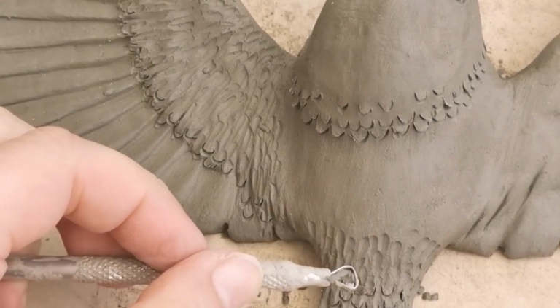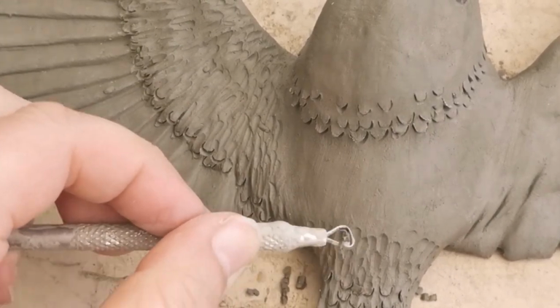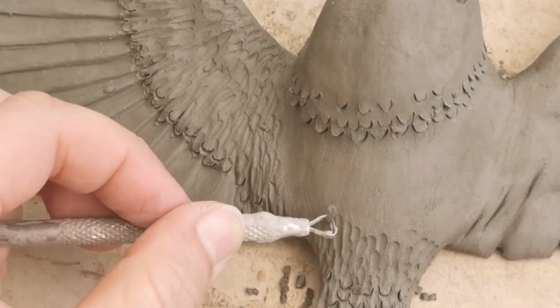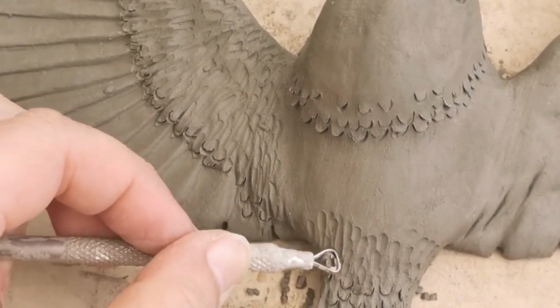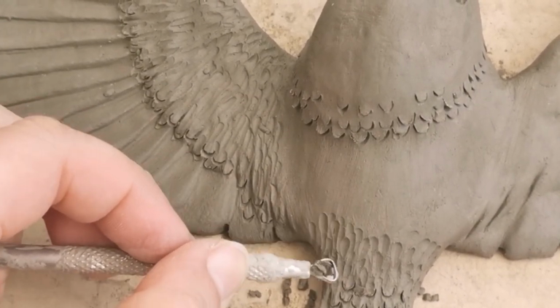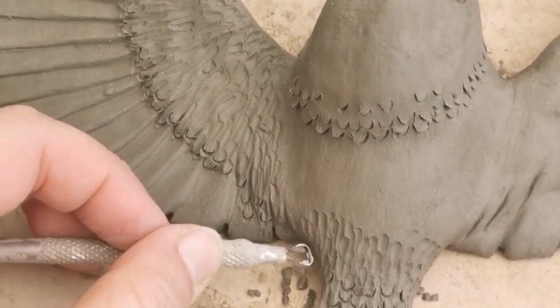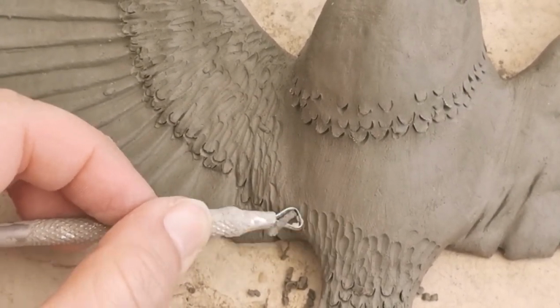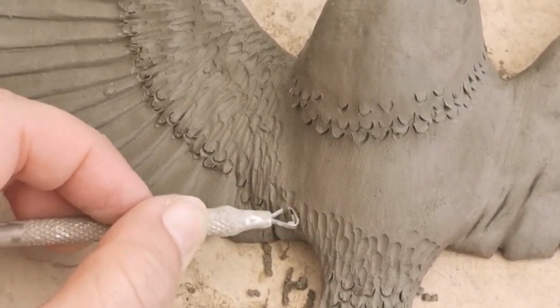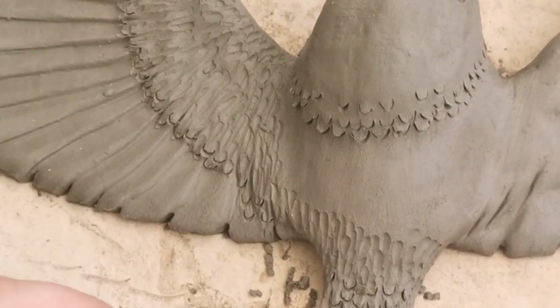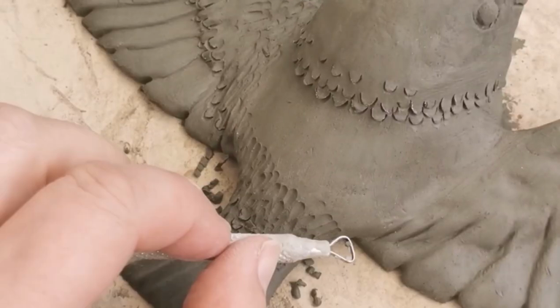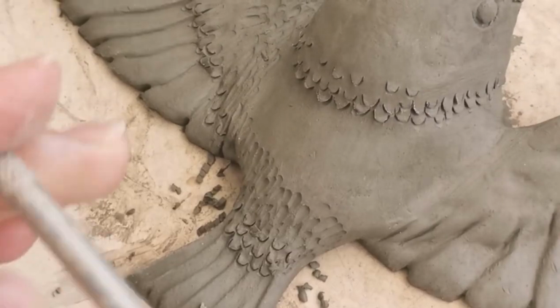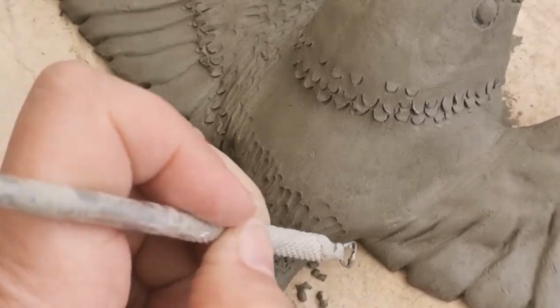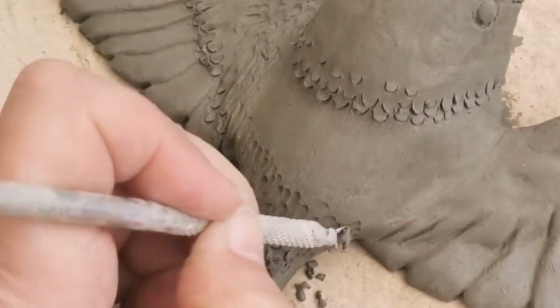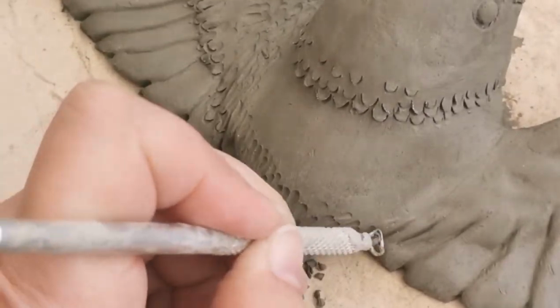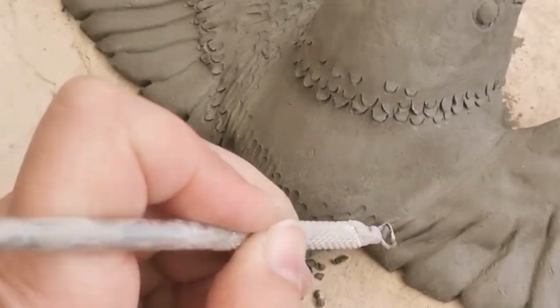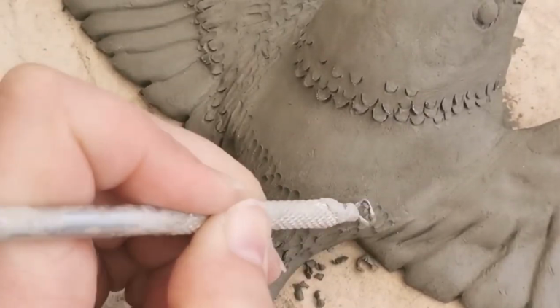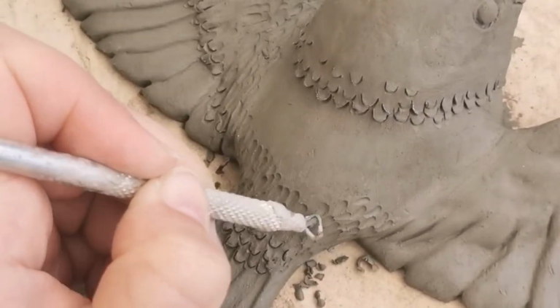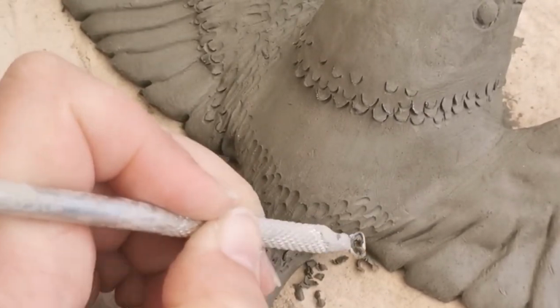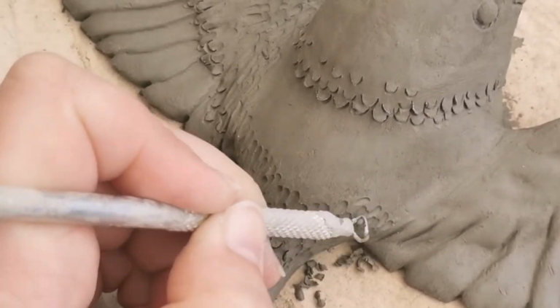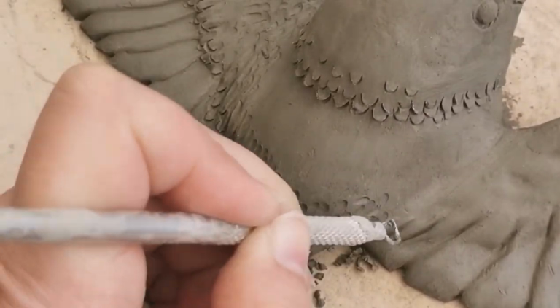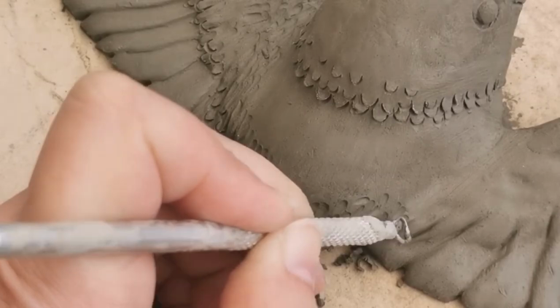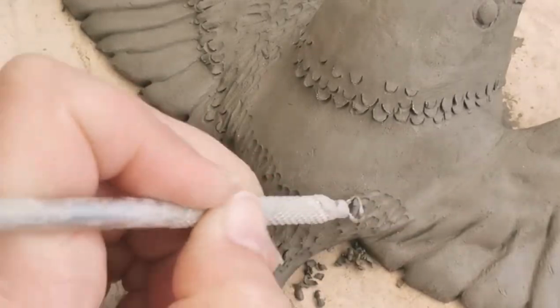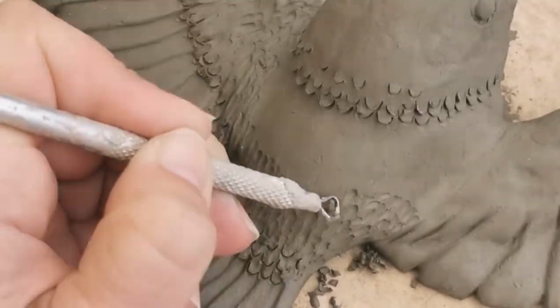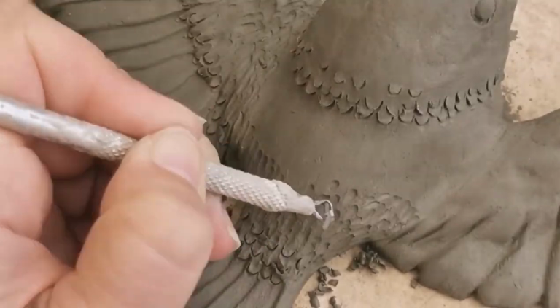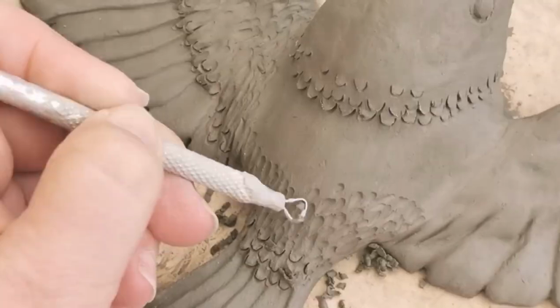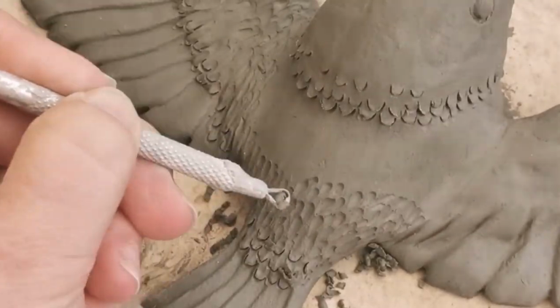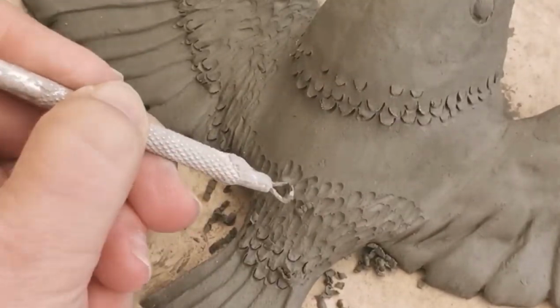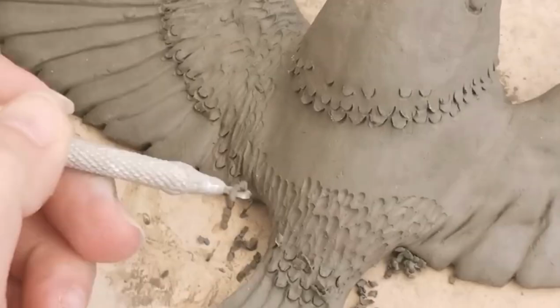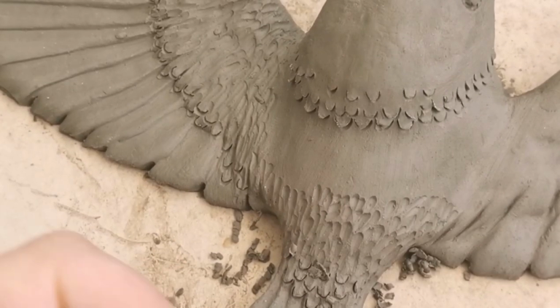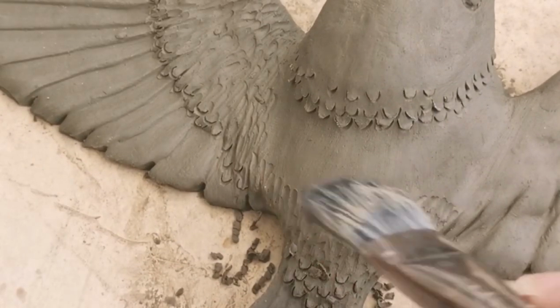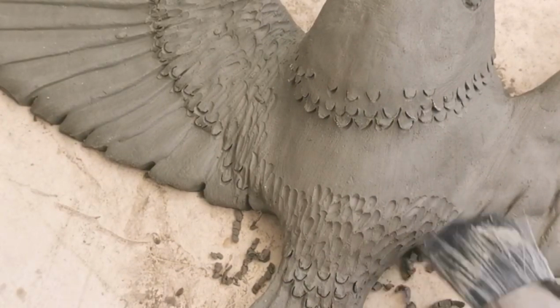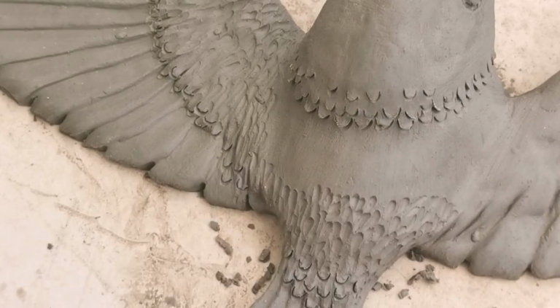I do recommend that you print off a picture of a robin if you're going to add any detail to your sculpture. That way it'll give you a focal point, something to focus on, and also enable you to get the shape of the beak right and where the eyes are positioned and things like that.